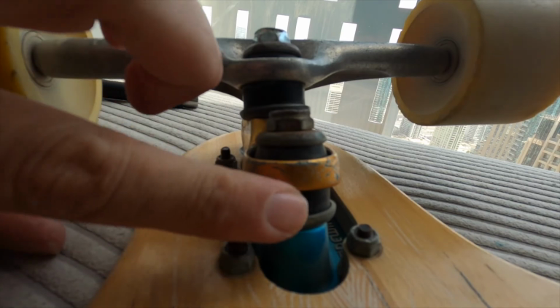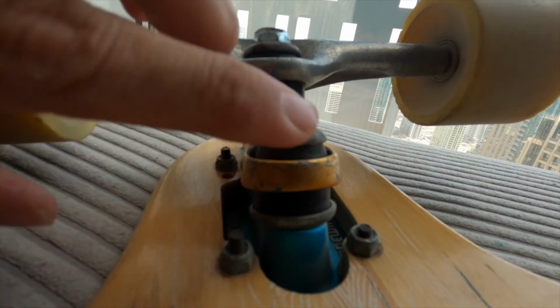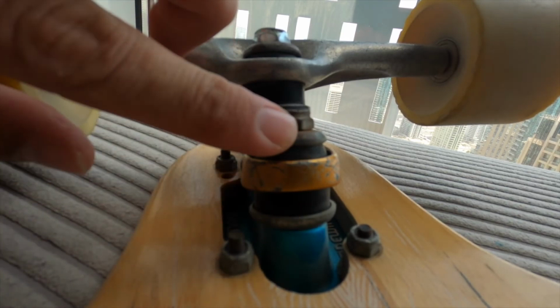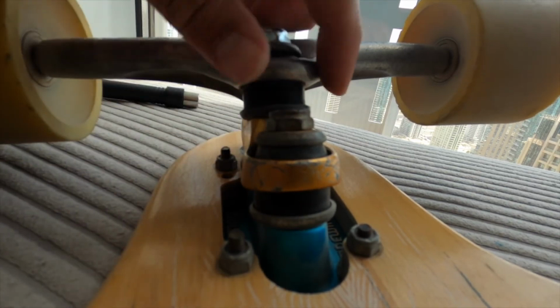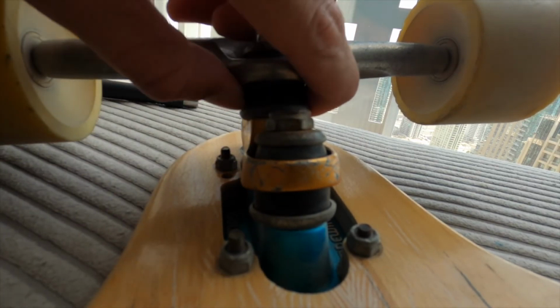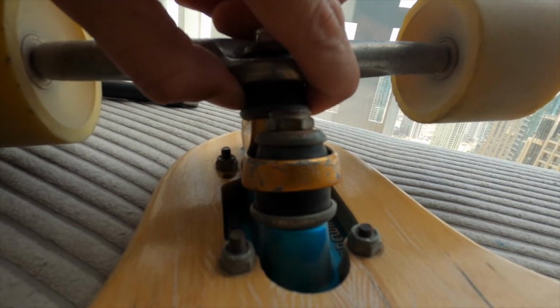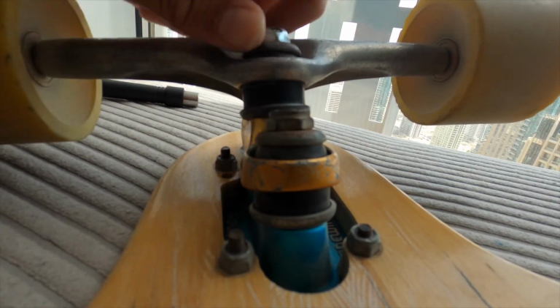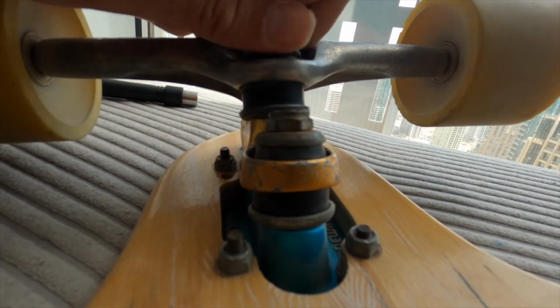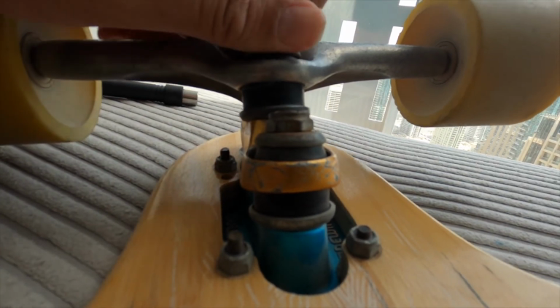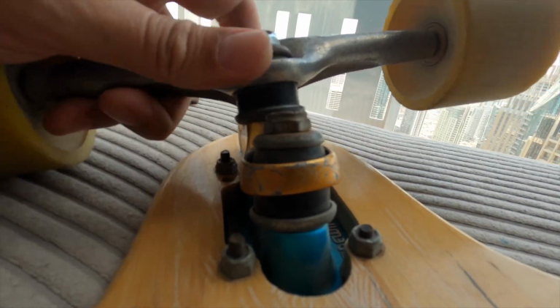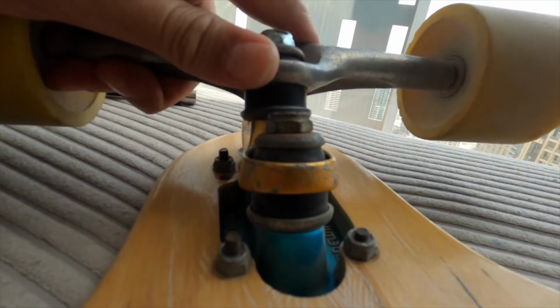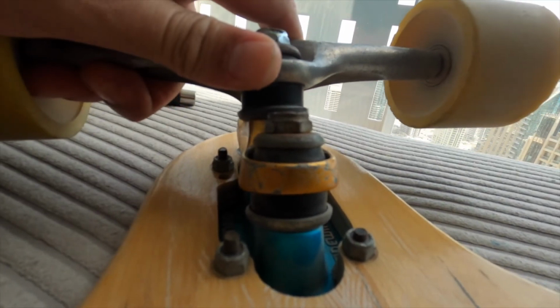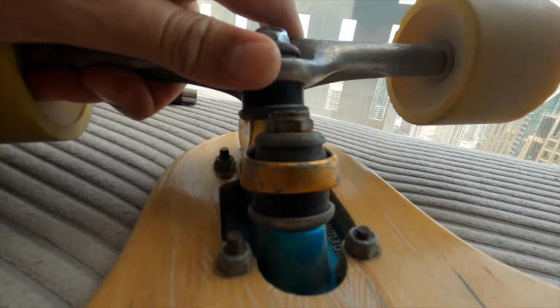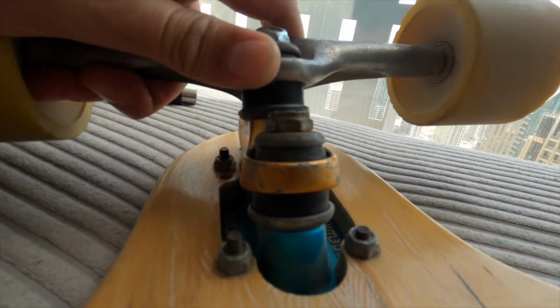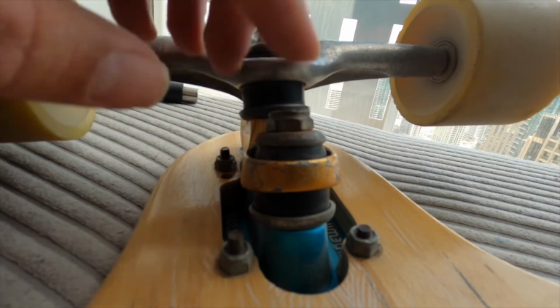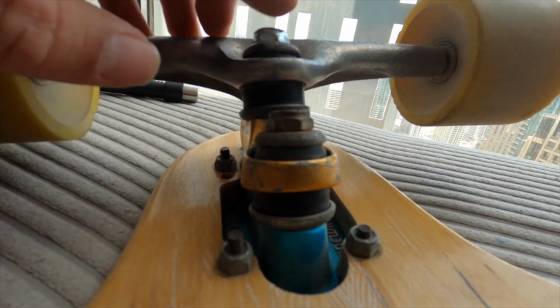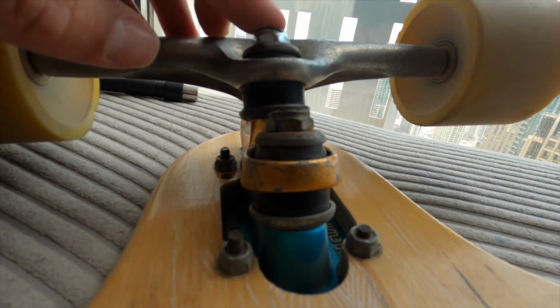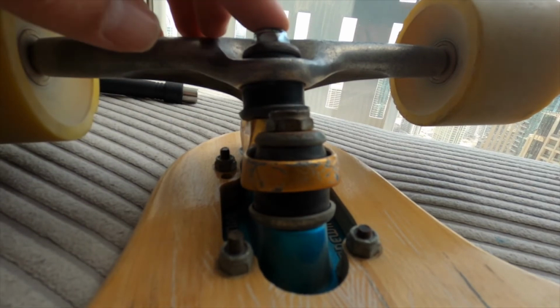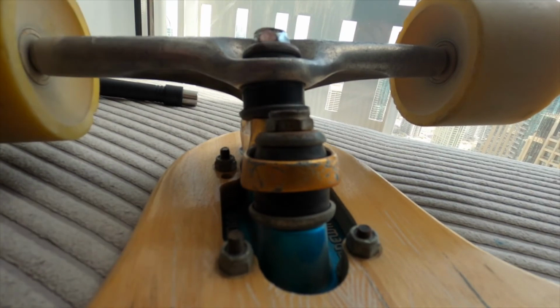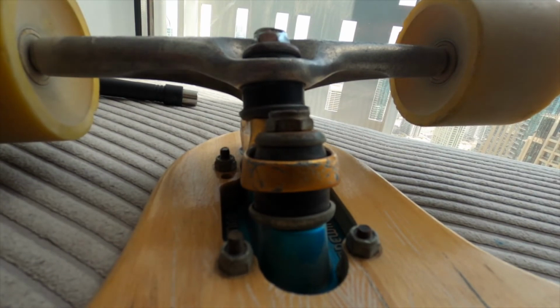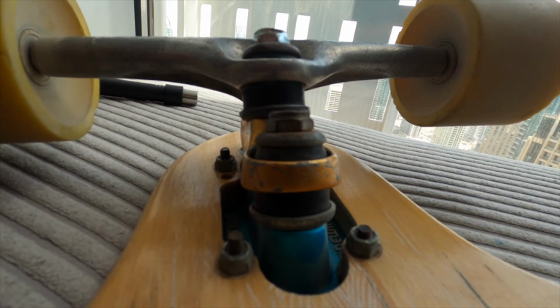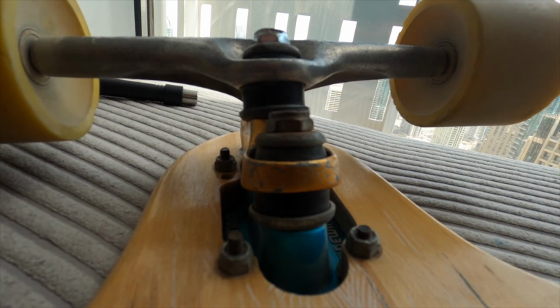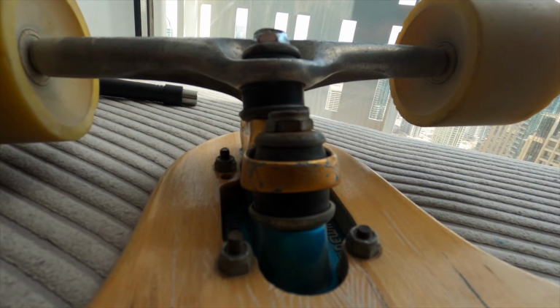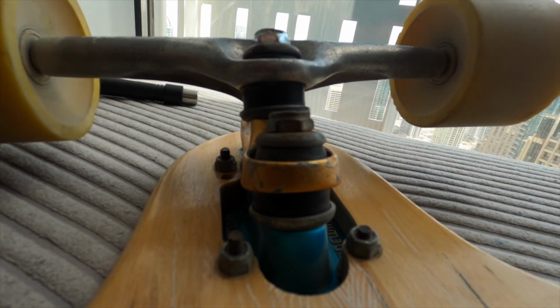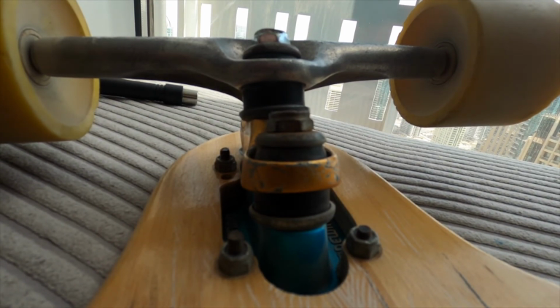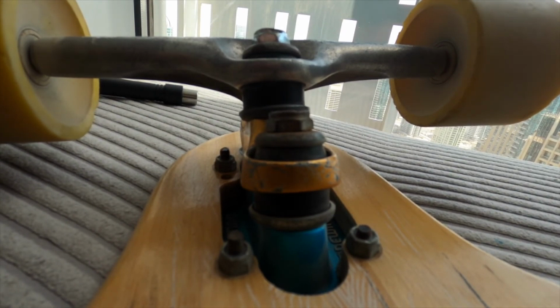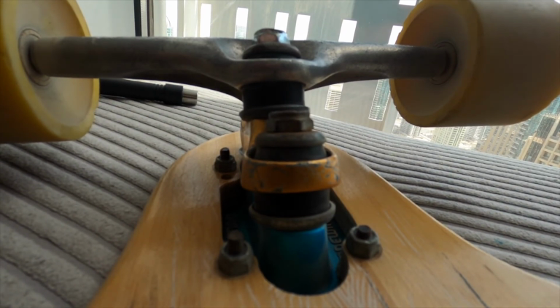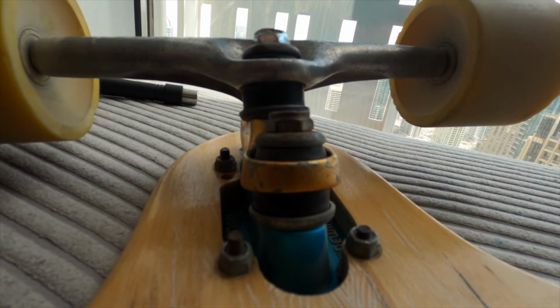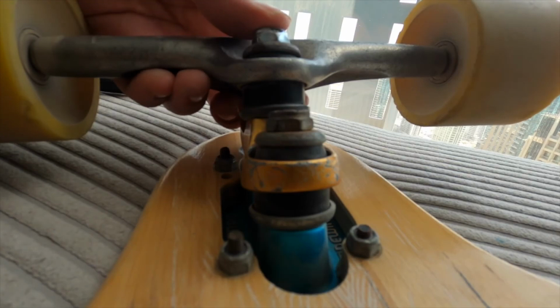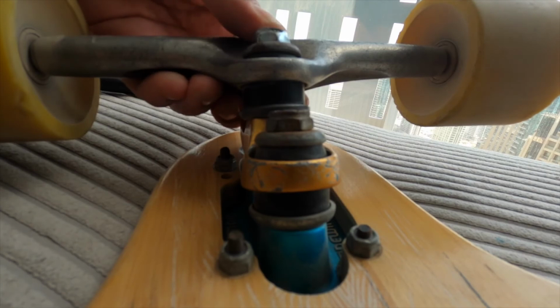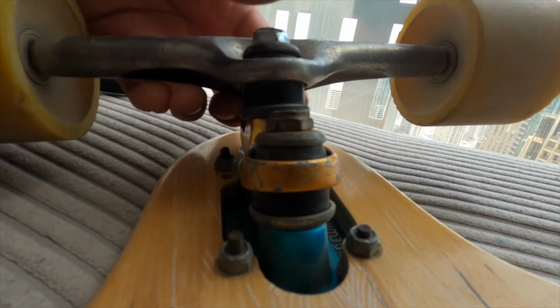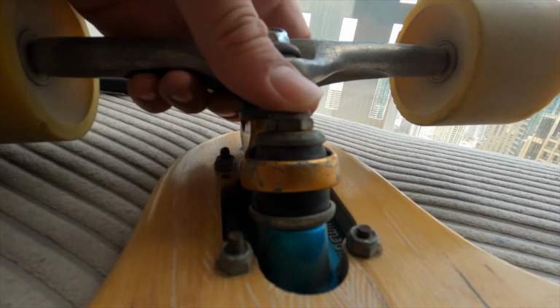You want to tighten just to the point where nothing is rattling around. On sidewinders, this is the point where the nut is flush with the bolt, just like it is here.